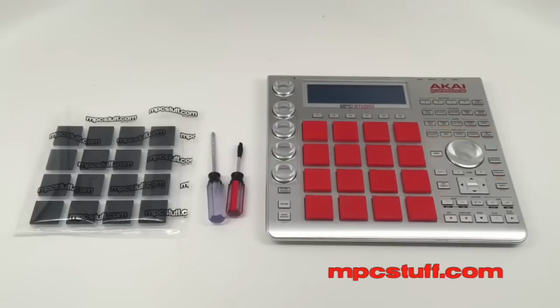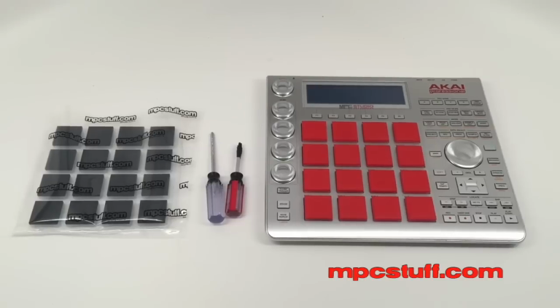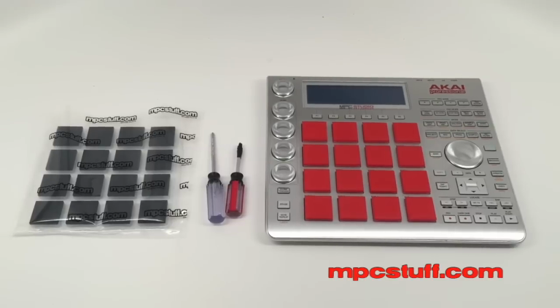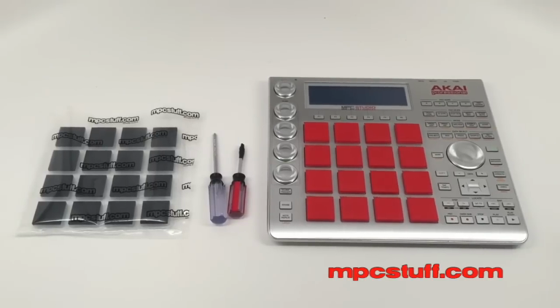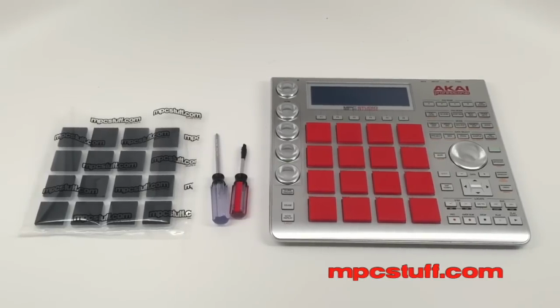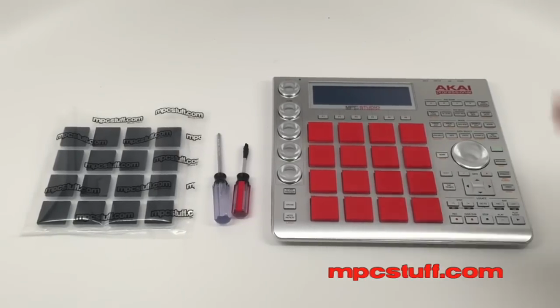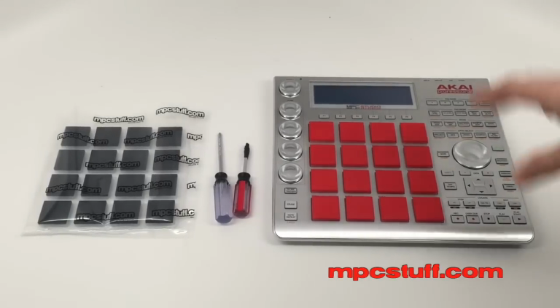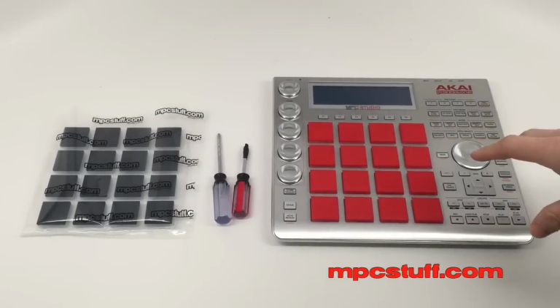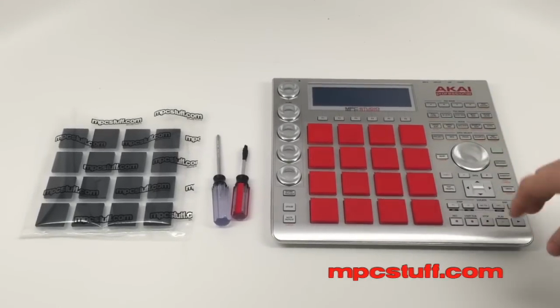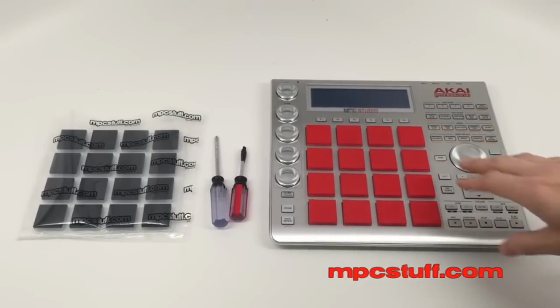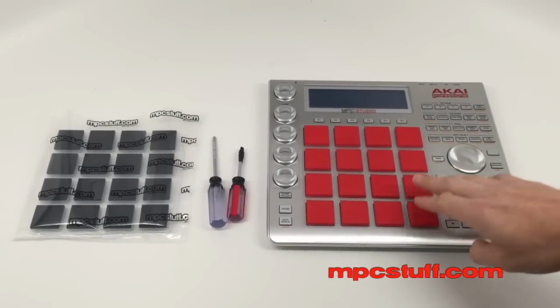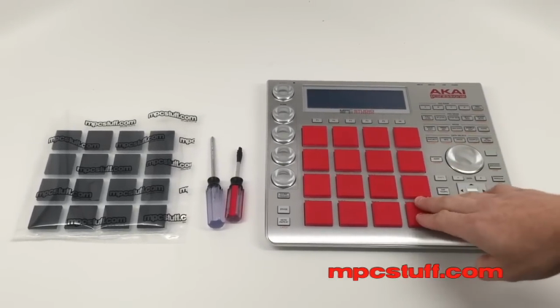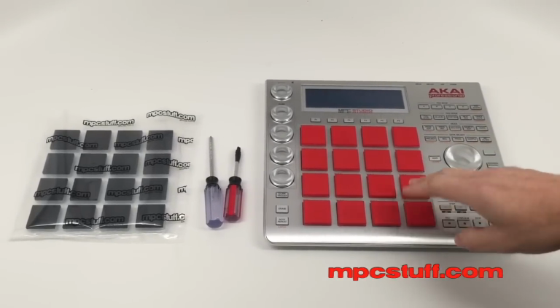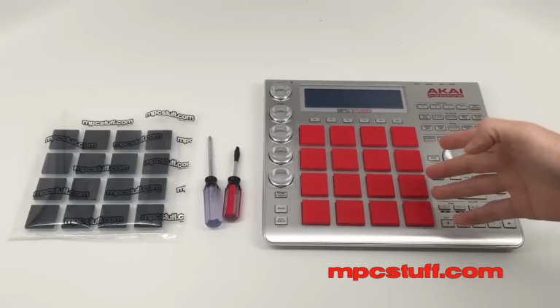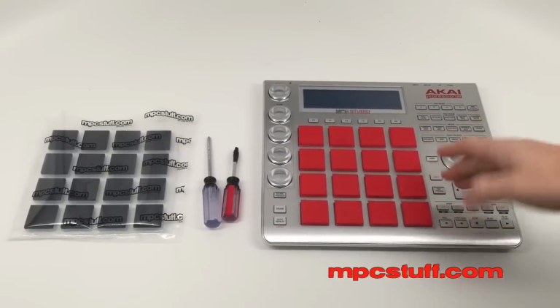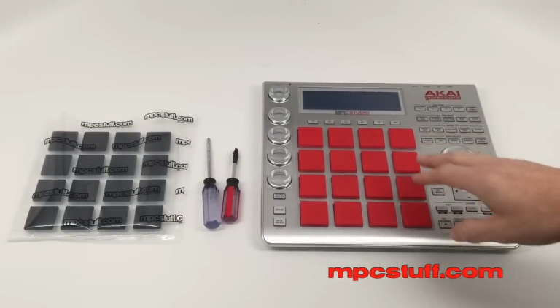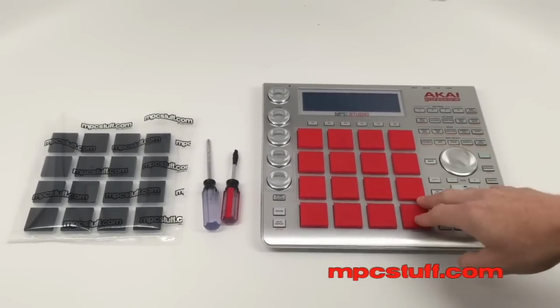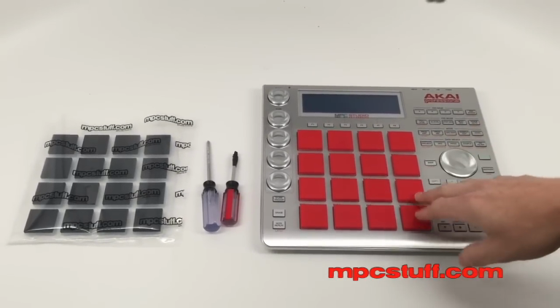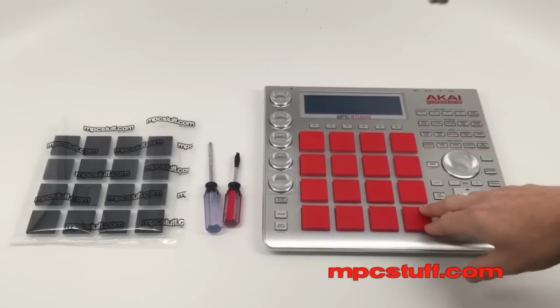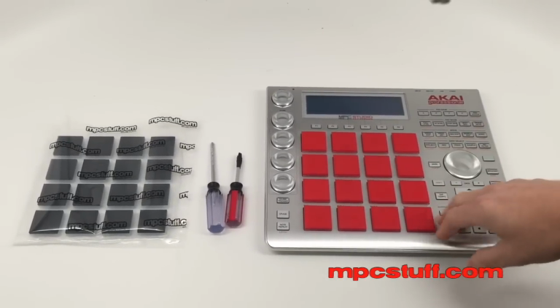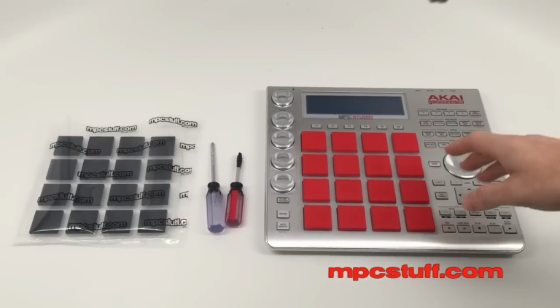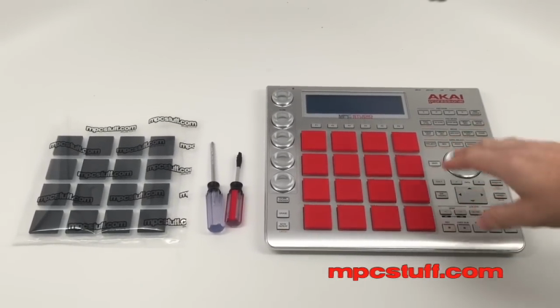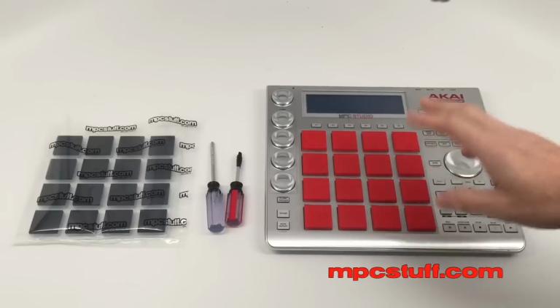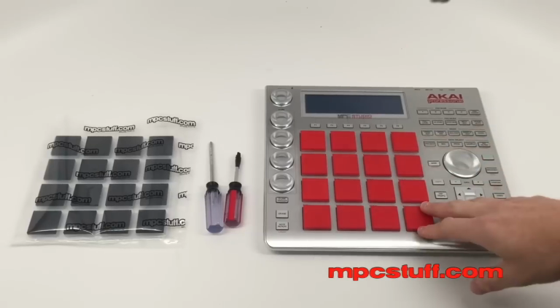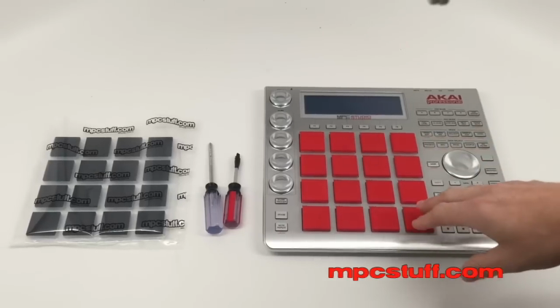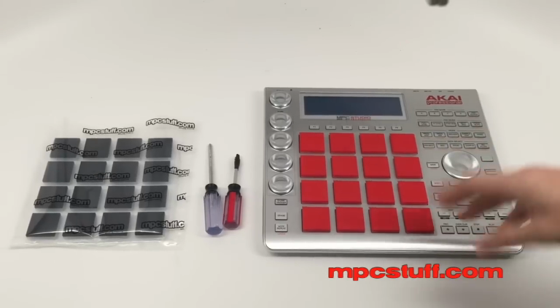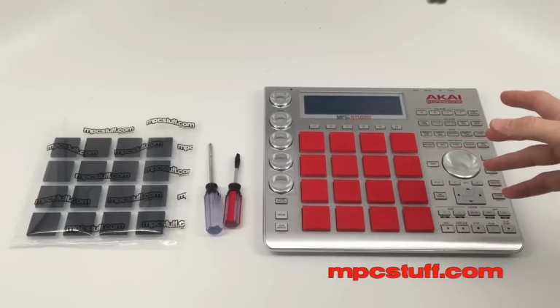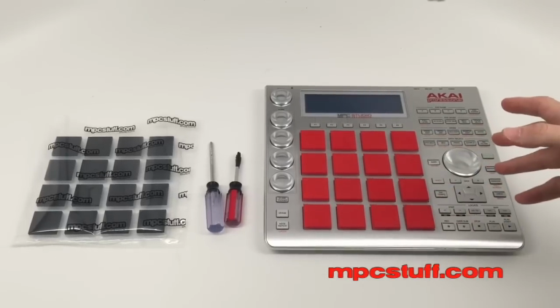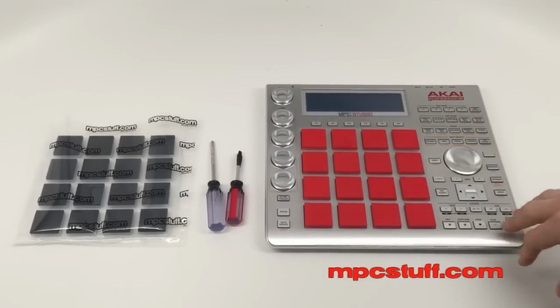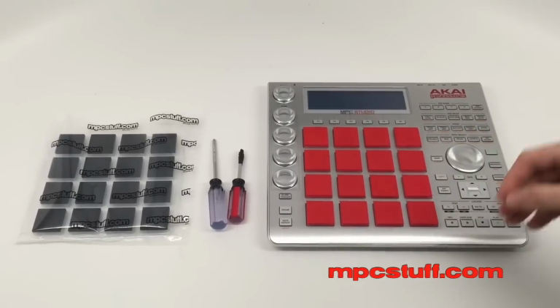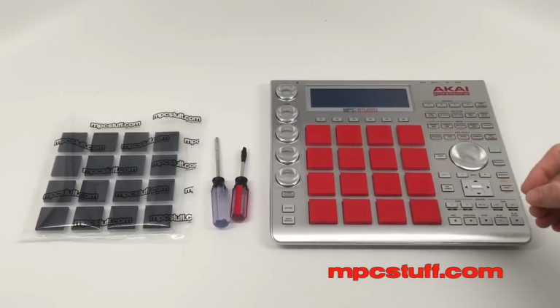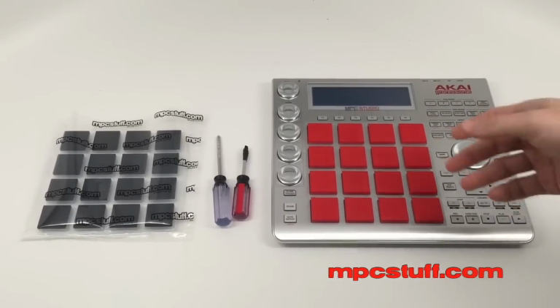All we're going to need for this install is the MPC without the thick pads. As you can see, ours already has thick pads on it because we were testing, but I'm going to show how to install right now.